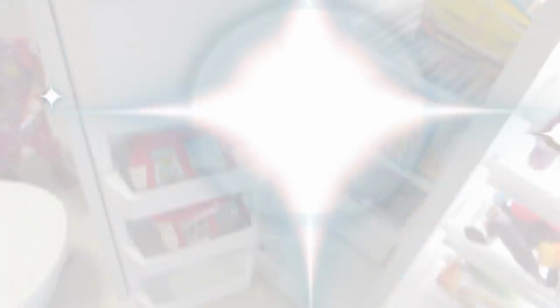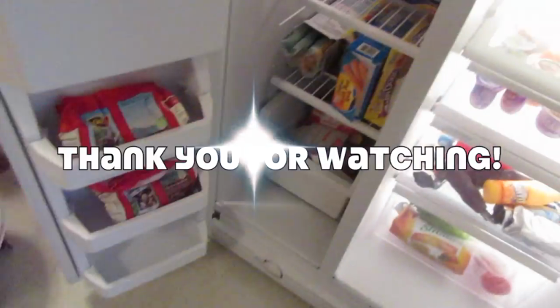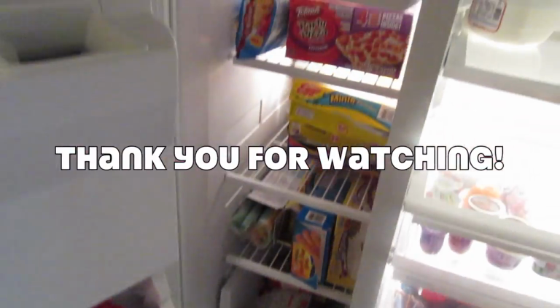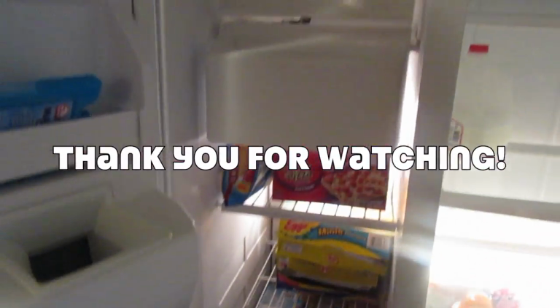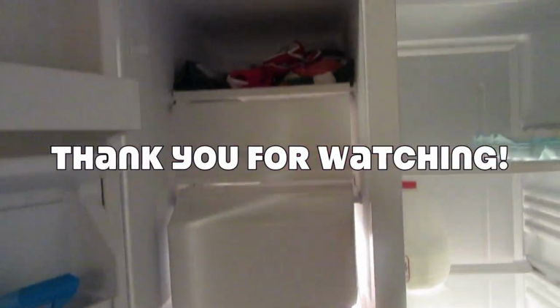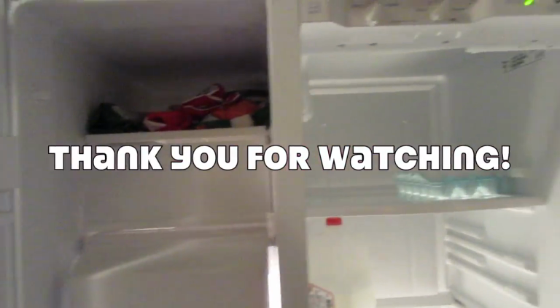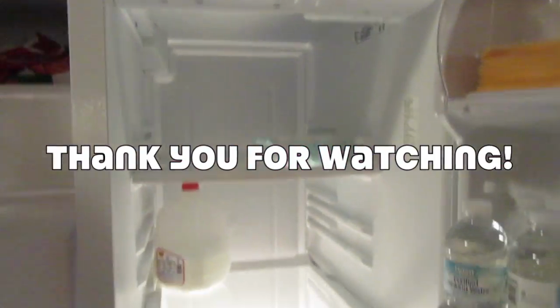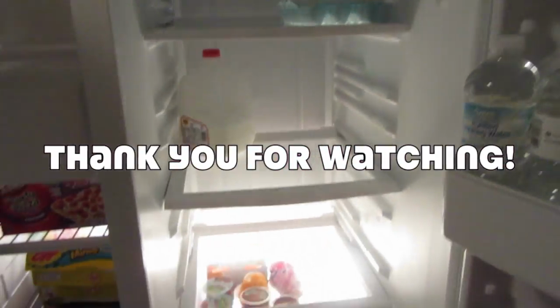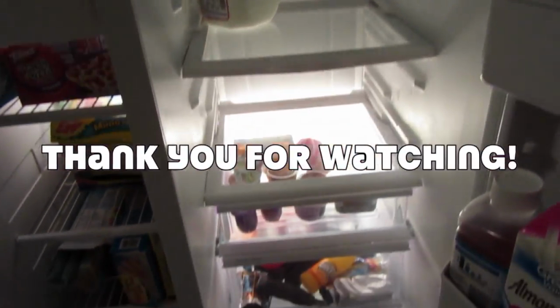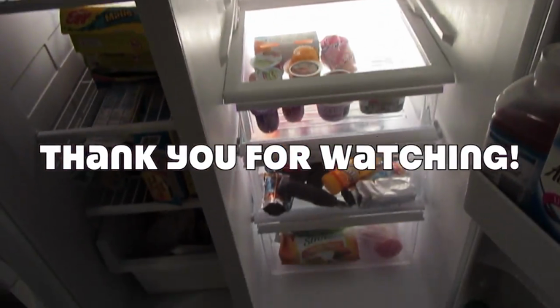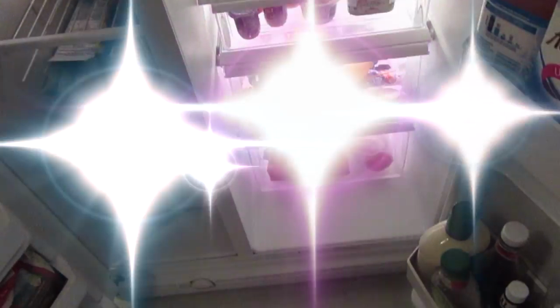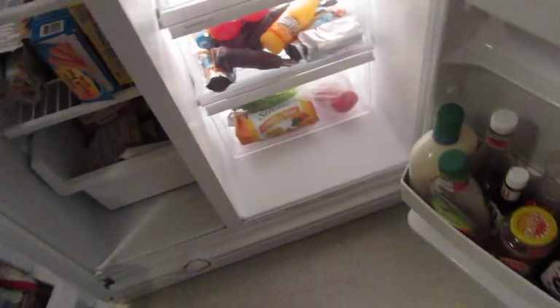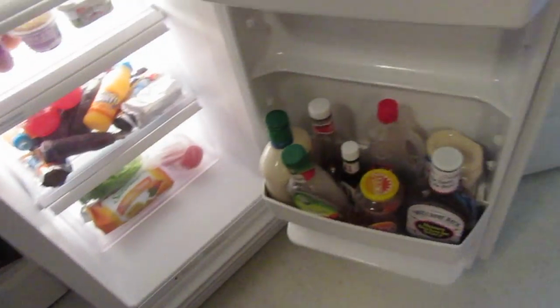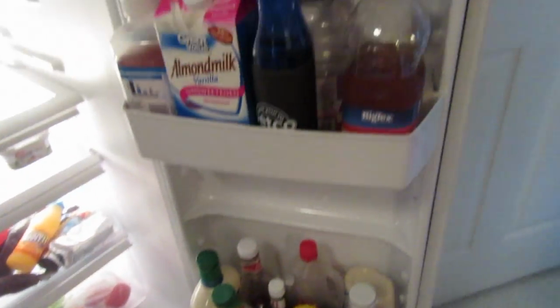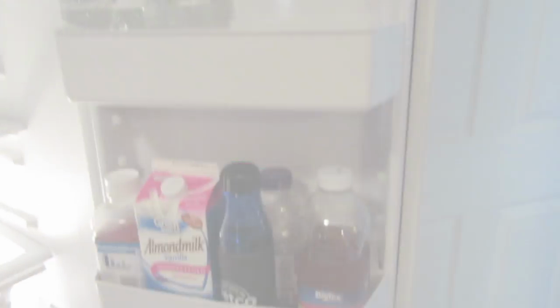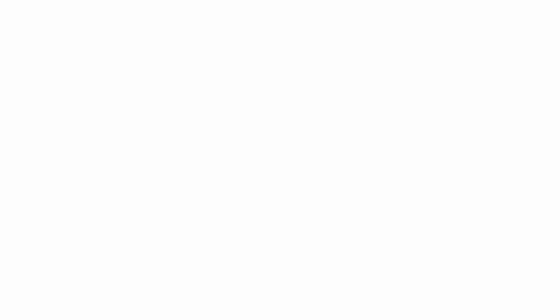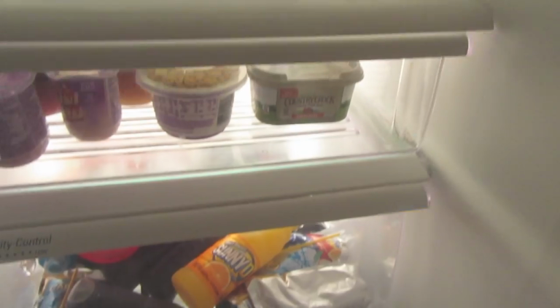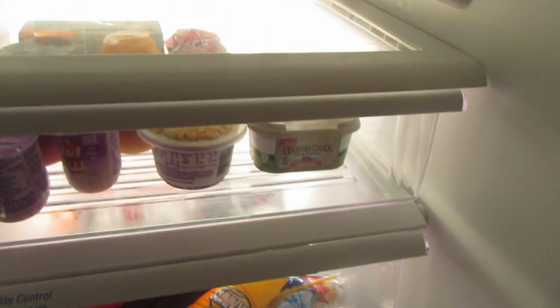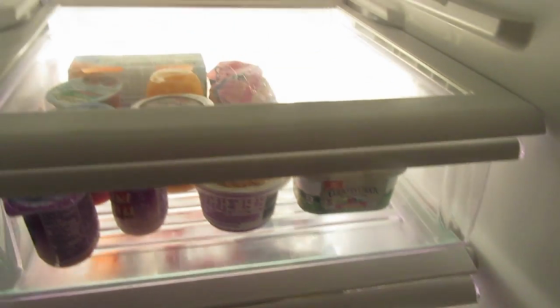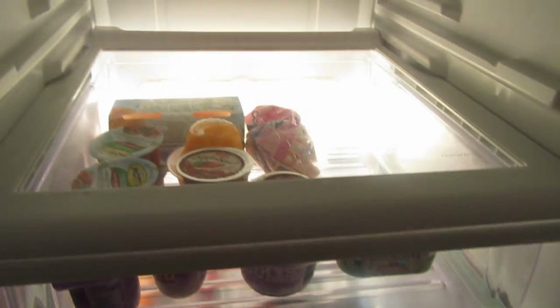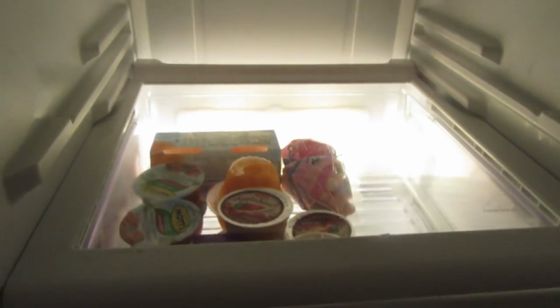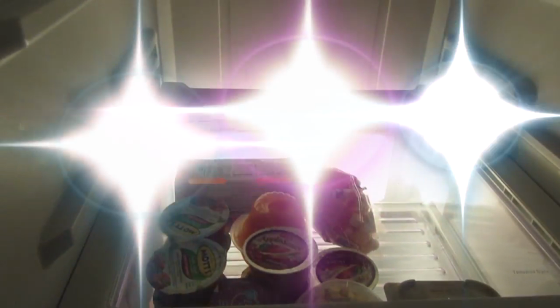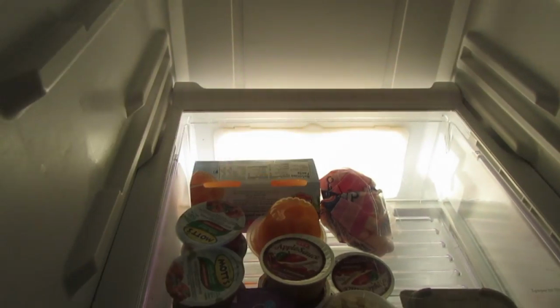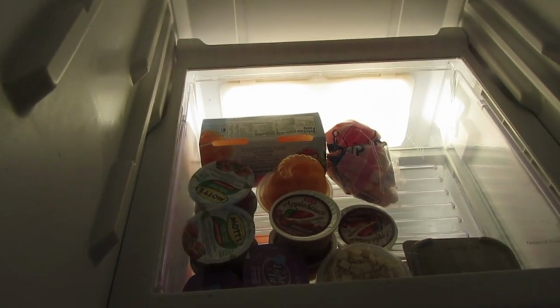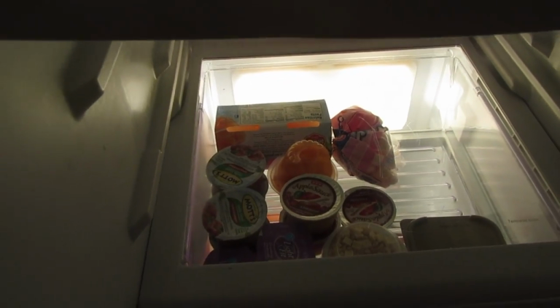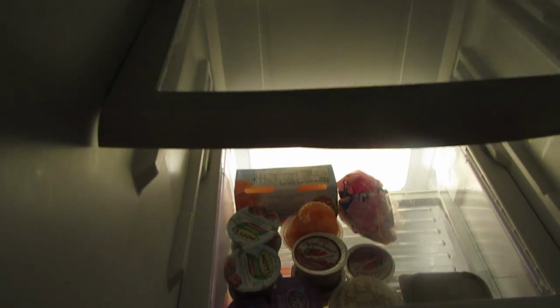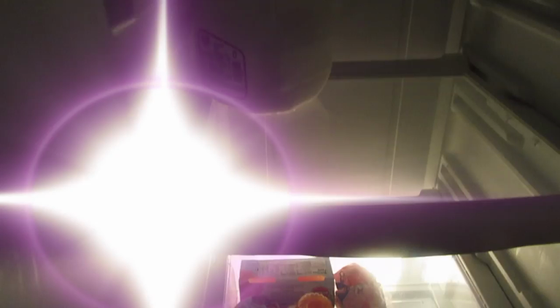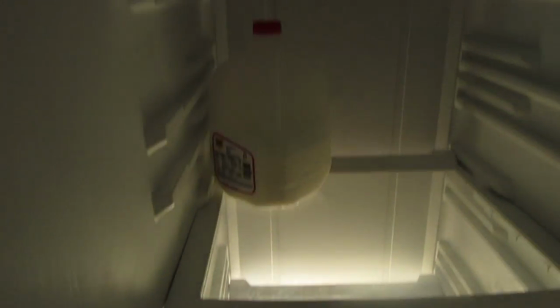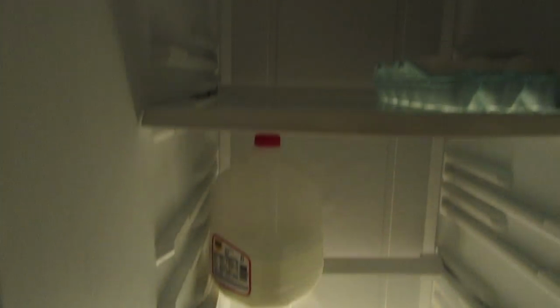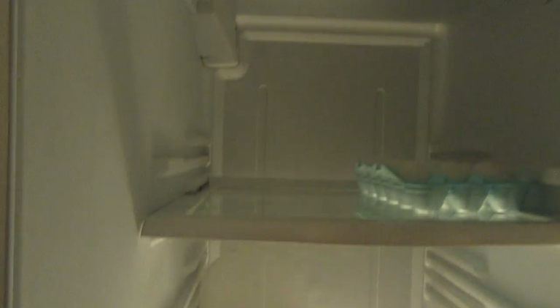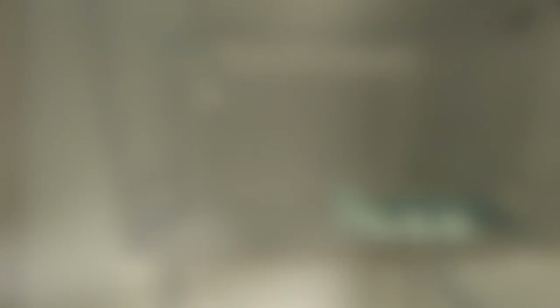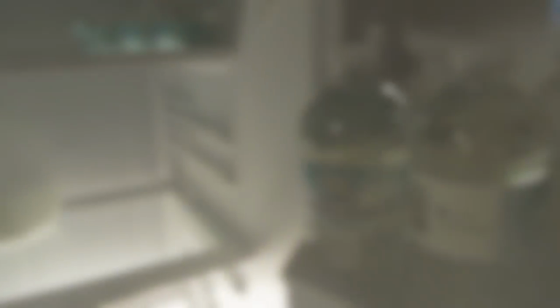Thank you all for watching. I hope you guys enjoyed this 'clean my refrigerator with me' video. If you did, don't forget to give it a big thumbs up and subscribe to our channel. We also do daily vlogs, and we'll see you guys in our regular vlogs. Bye!